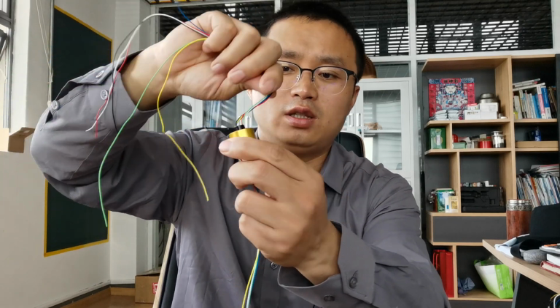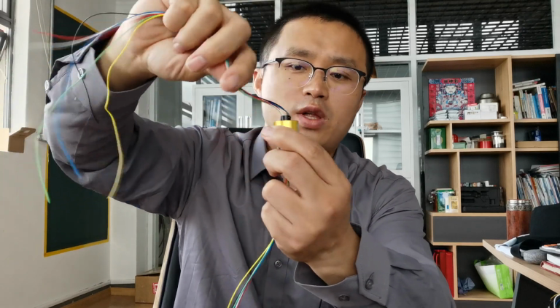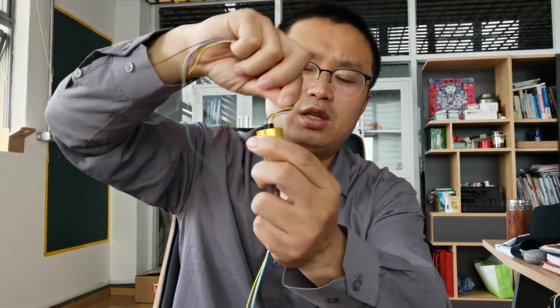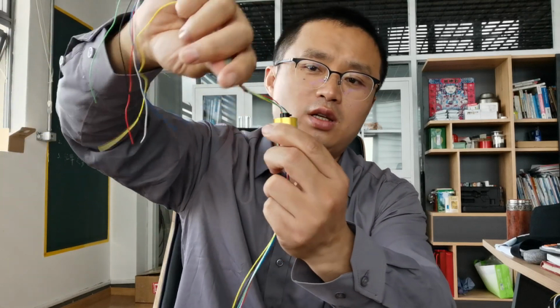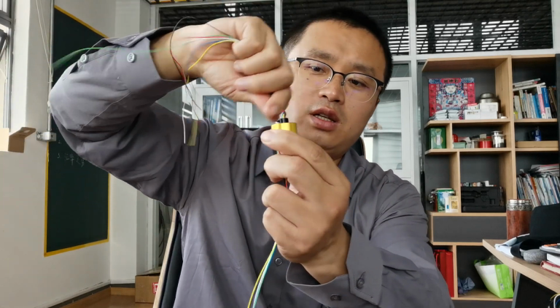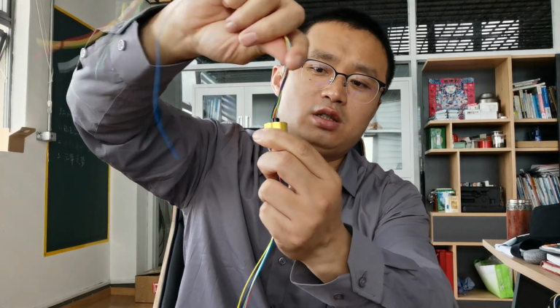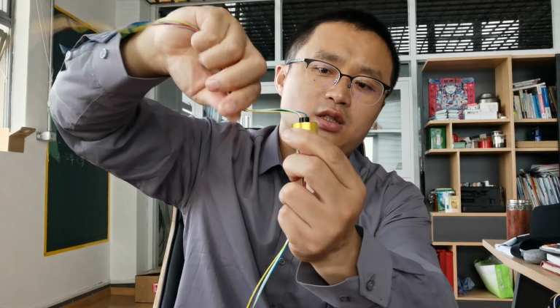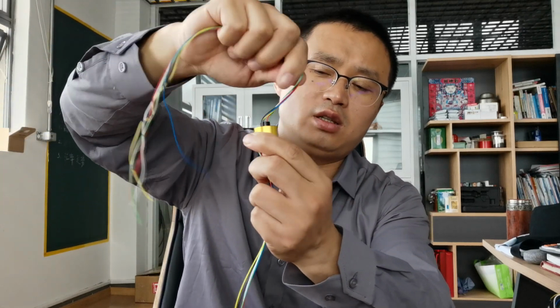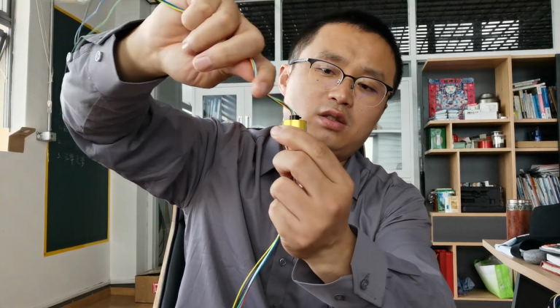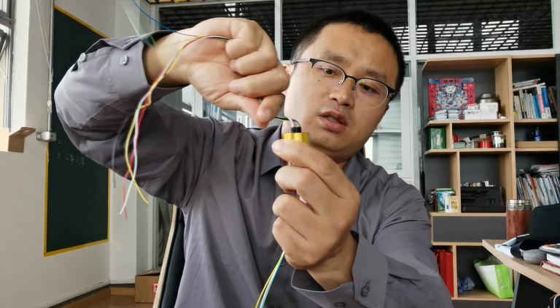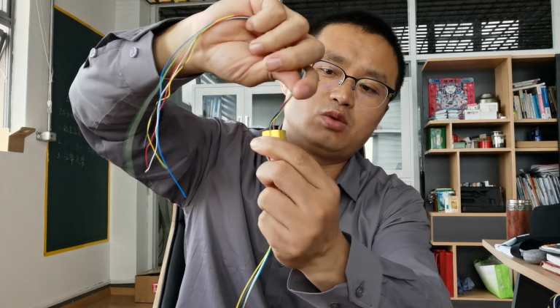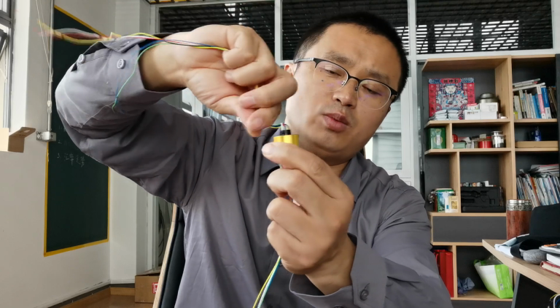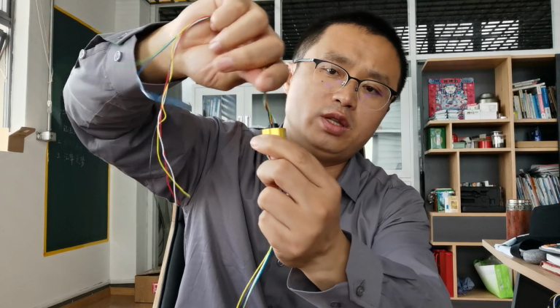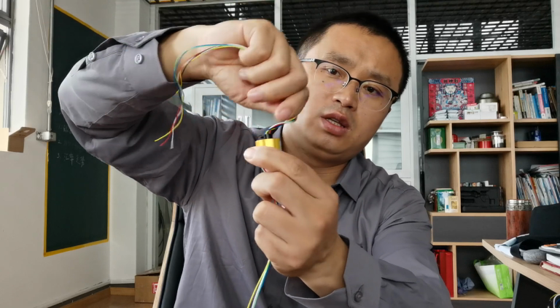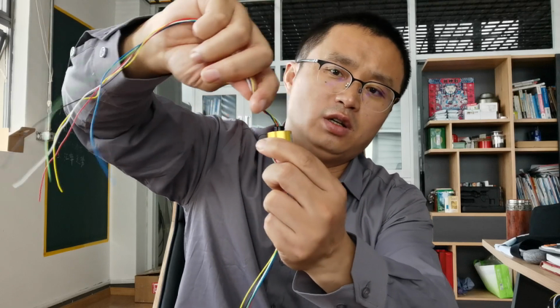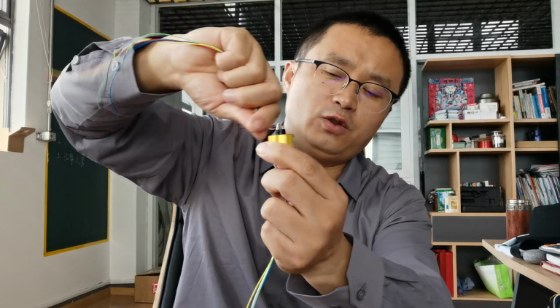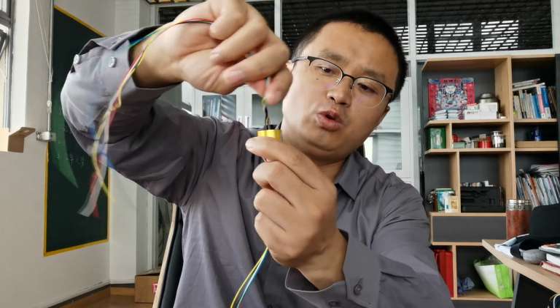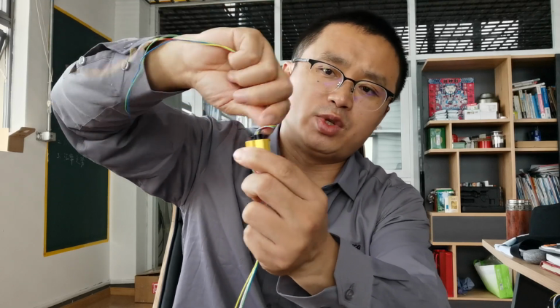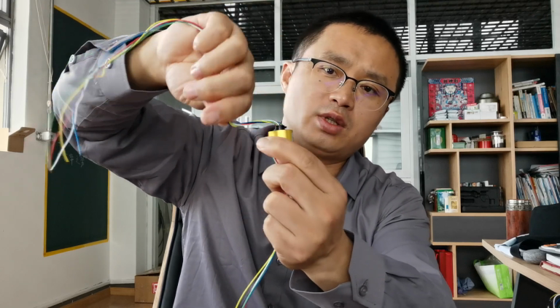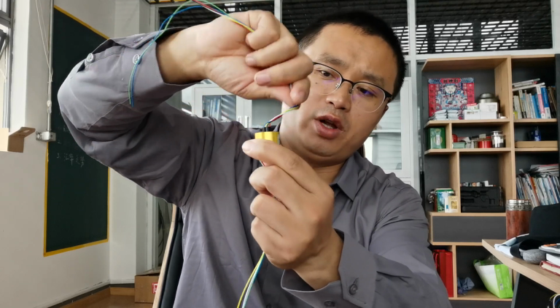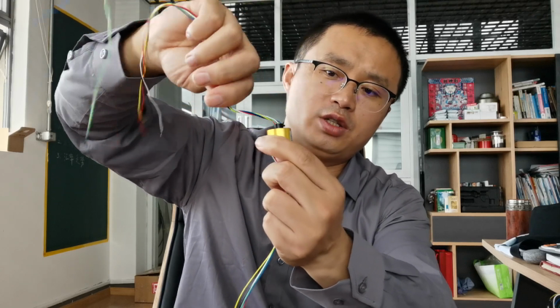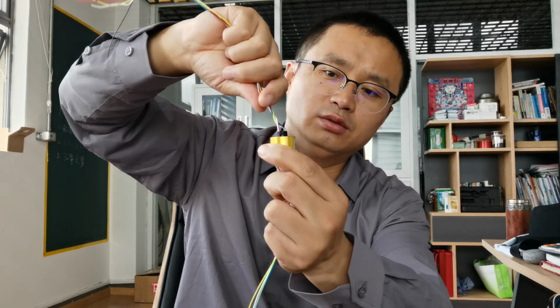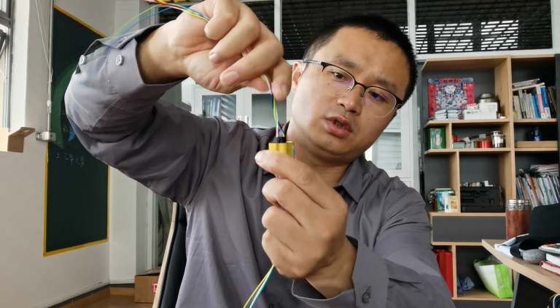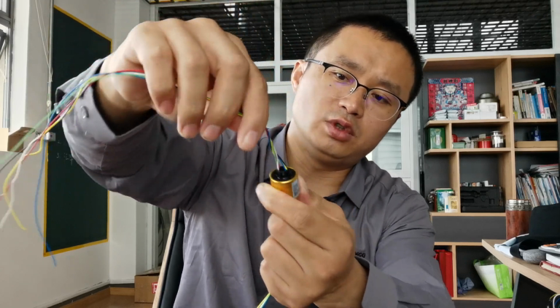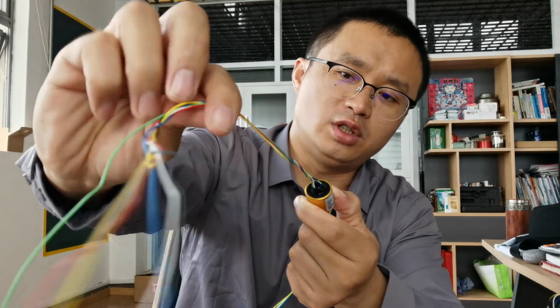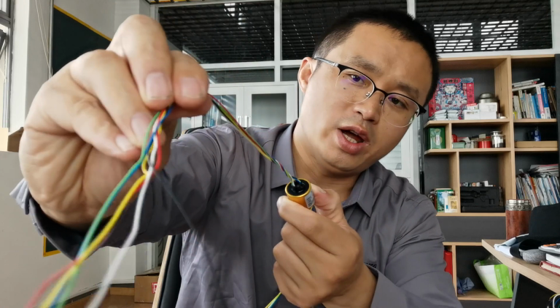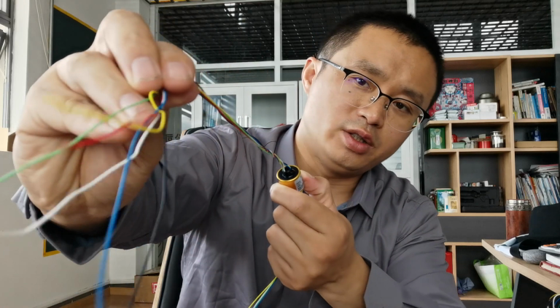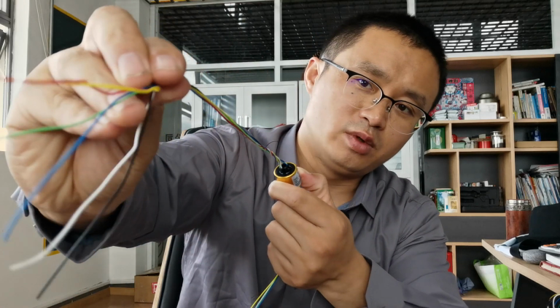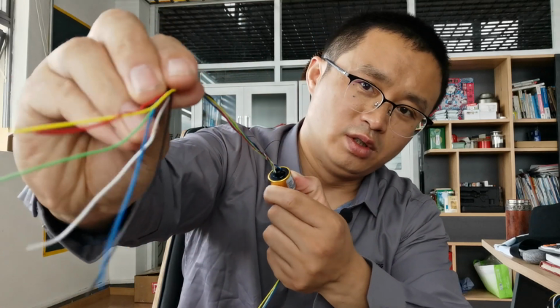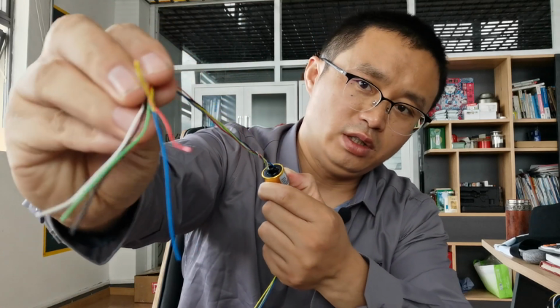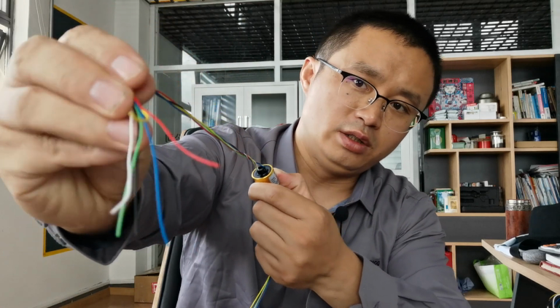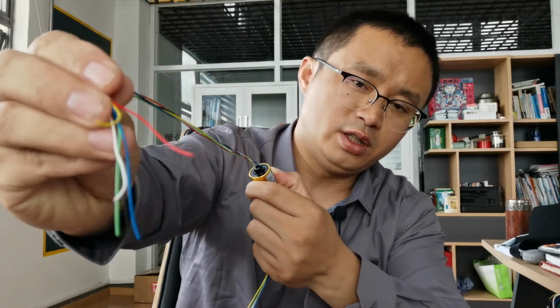This one is quite small — it's rated for two amps of current, so the needle wire is thin.